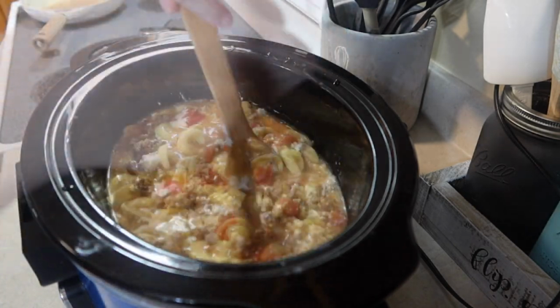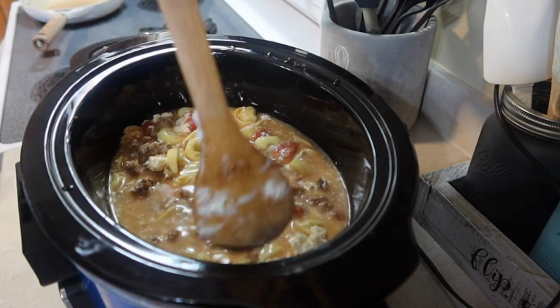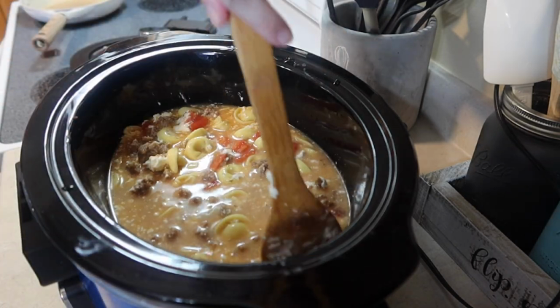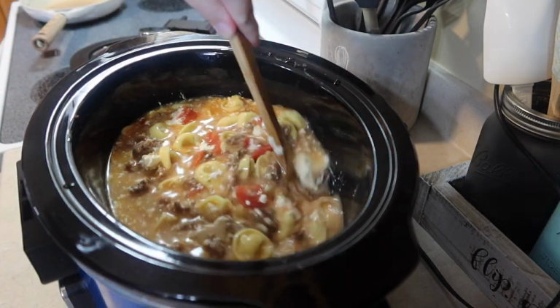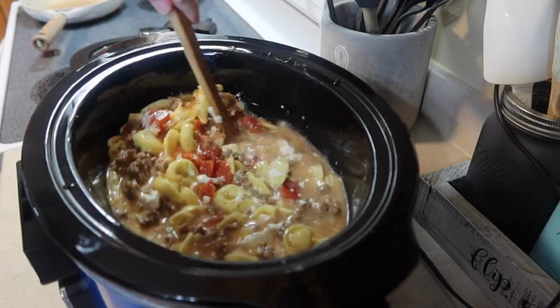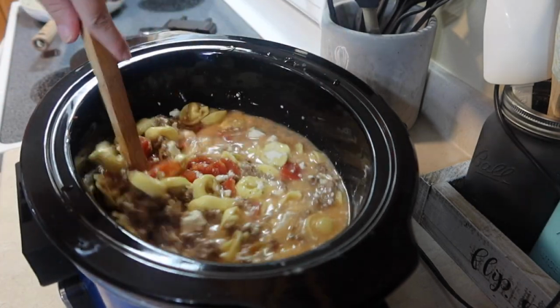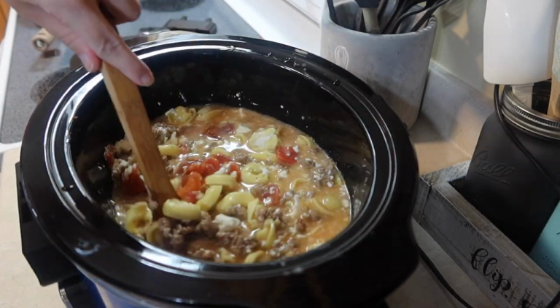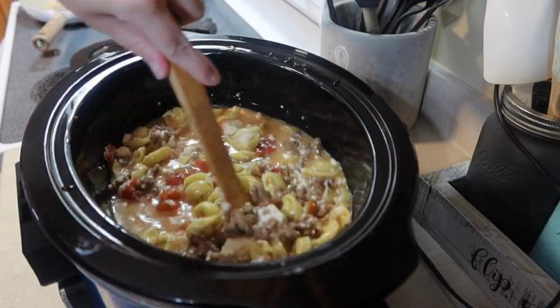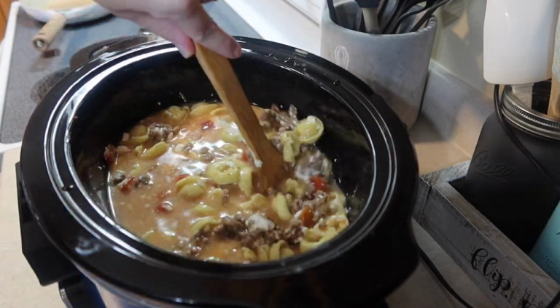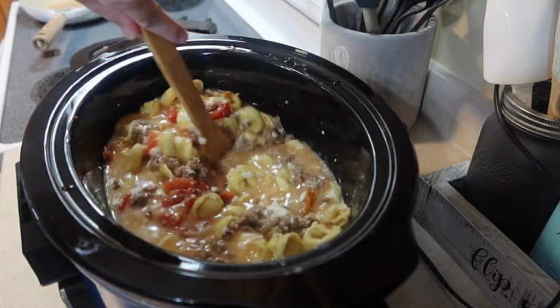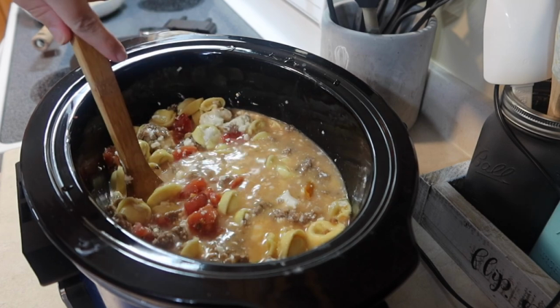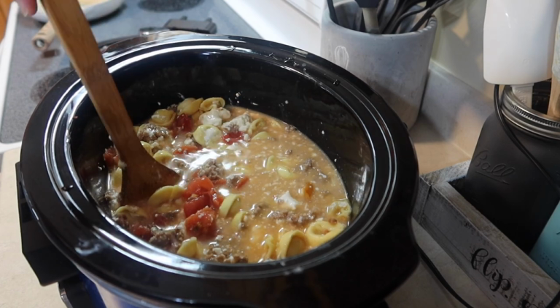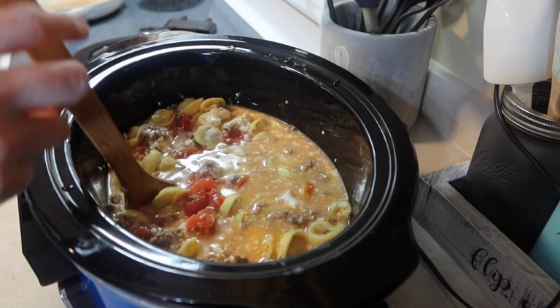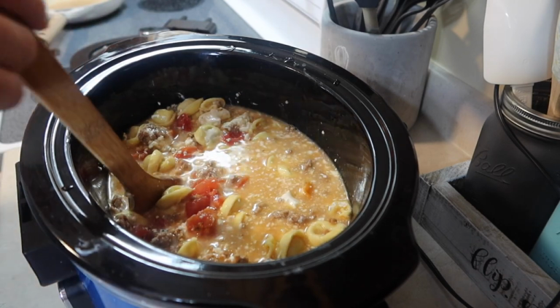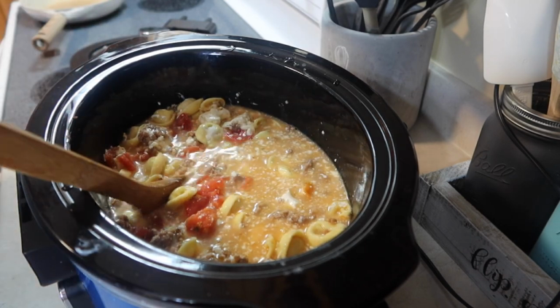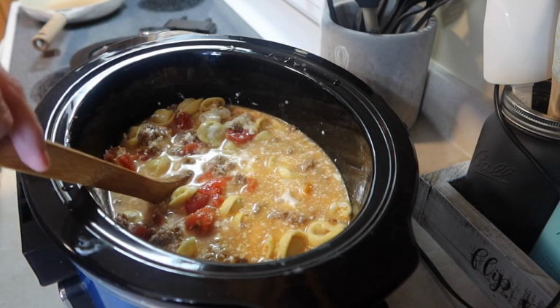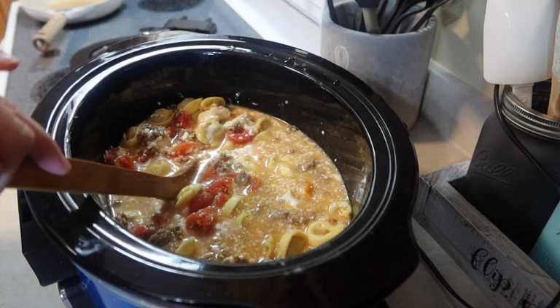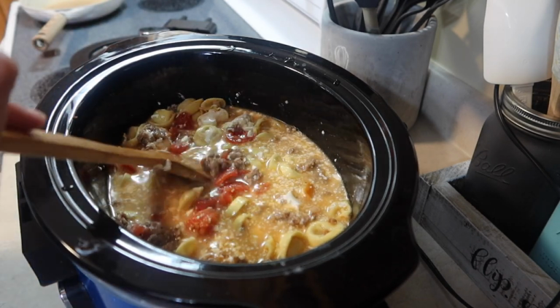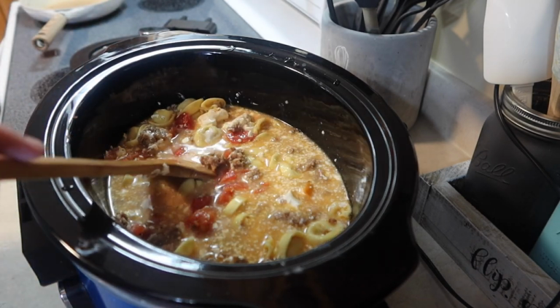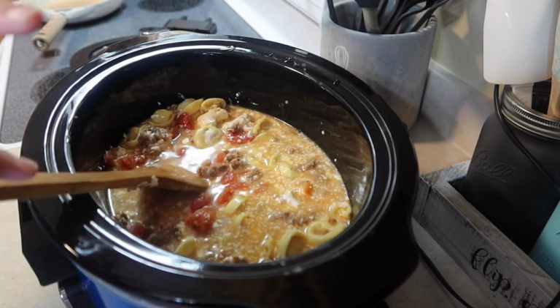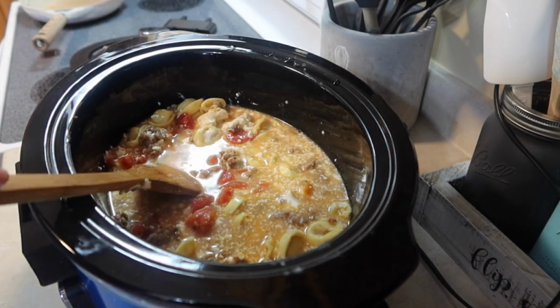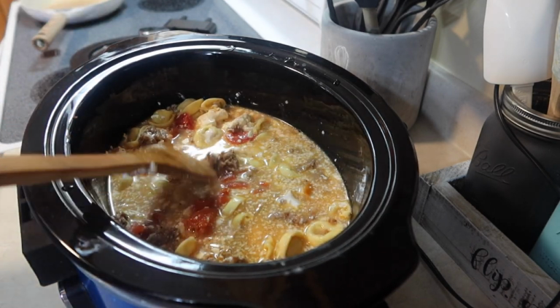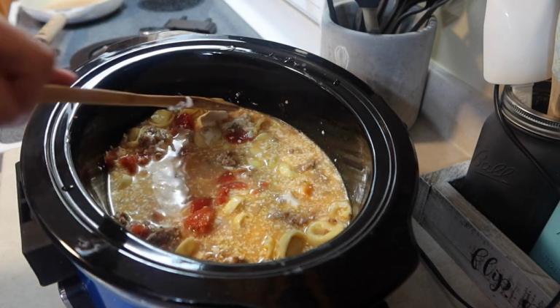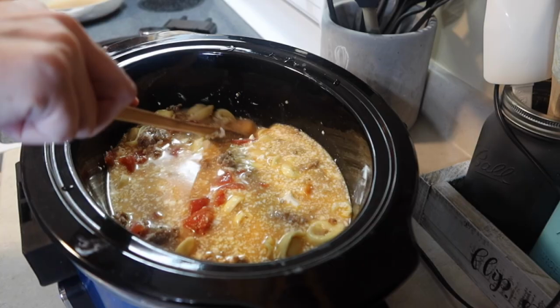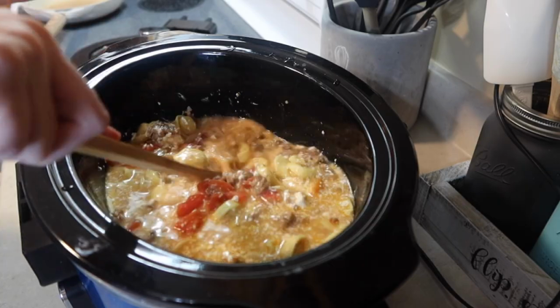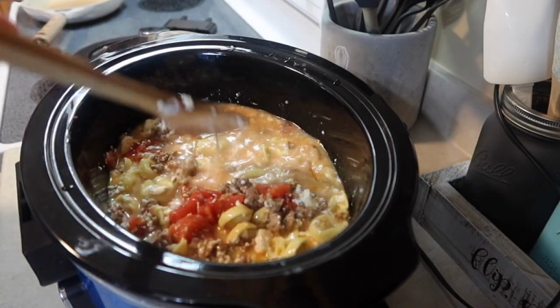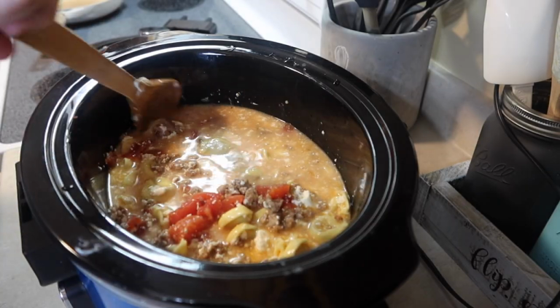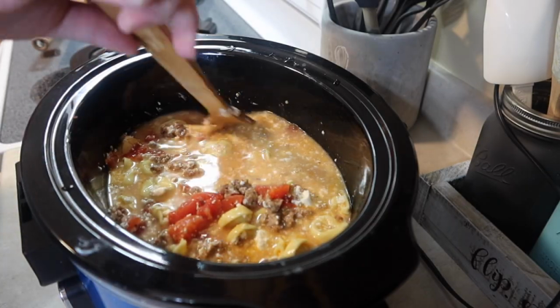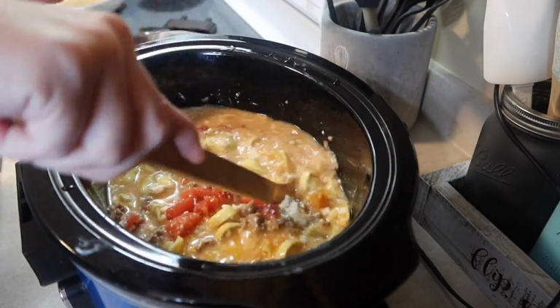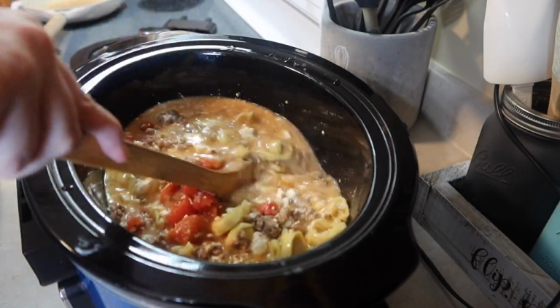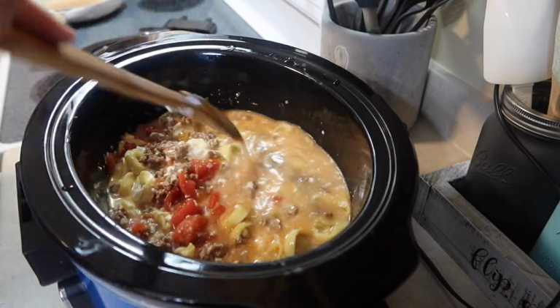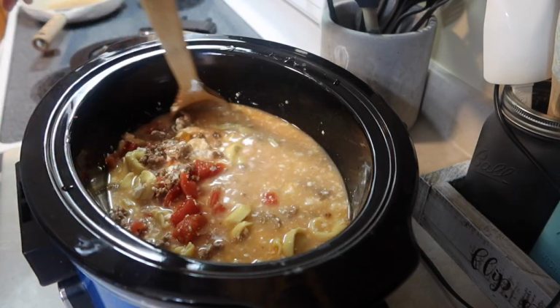You want to stir it all up really good and then stick the lid on and cook it on low for four hours. And then the last 30 minutes — so about three and a half hours later — we'll come back and probably add the spinach then.